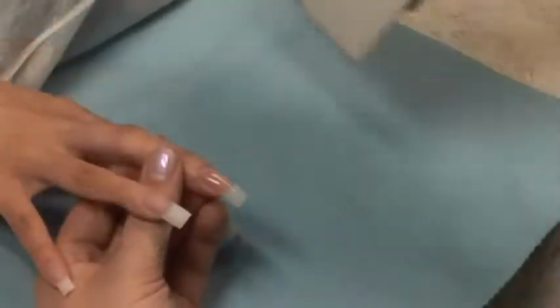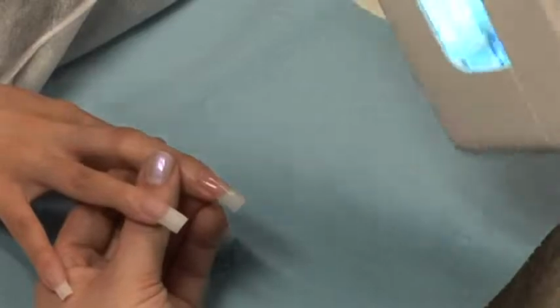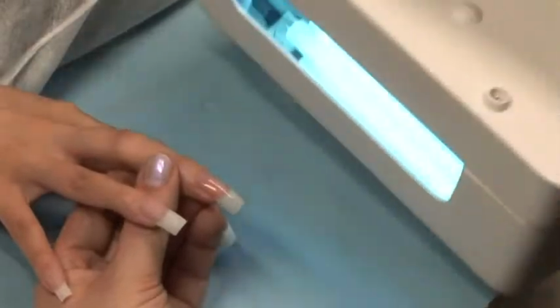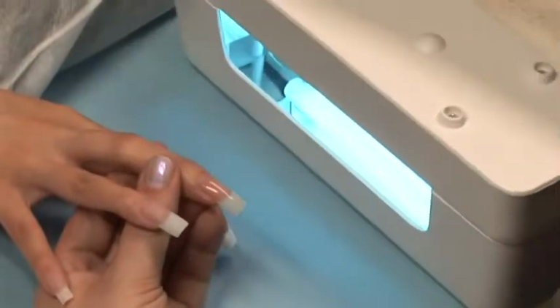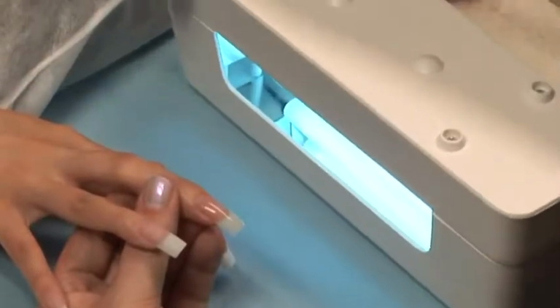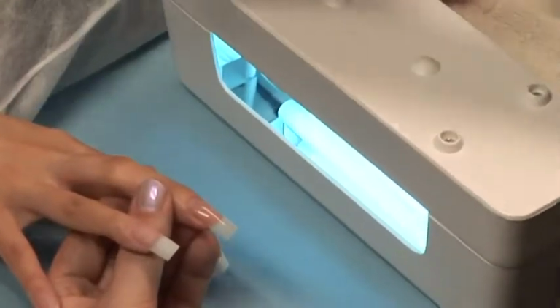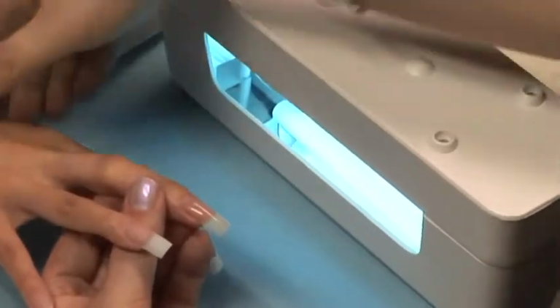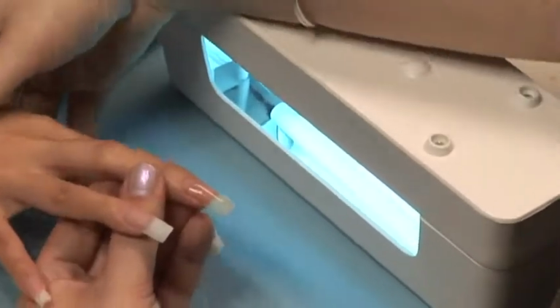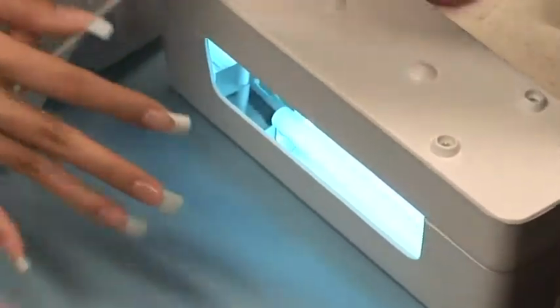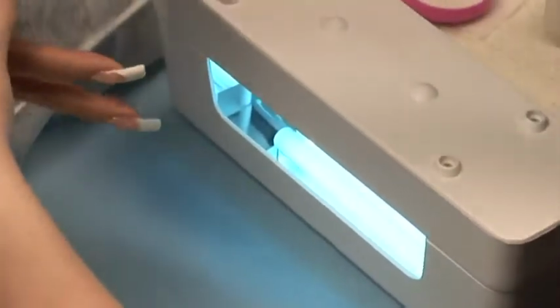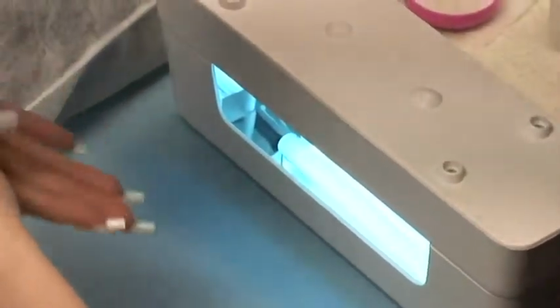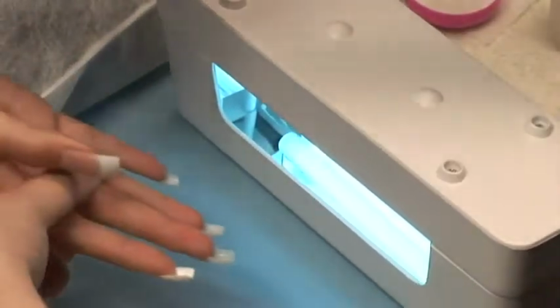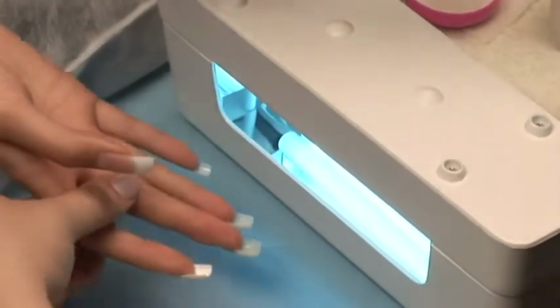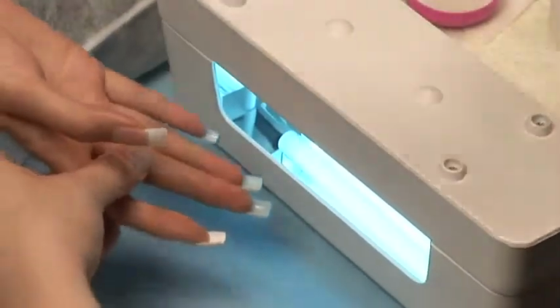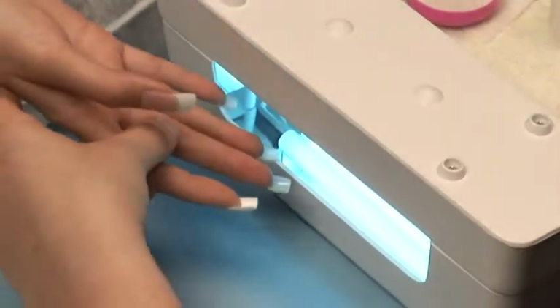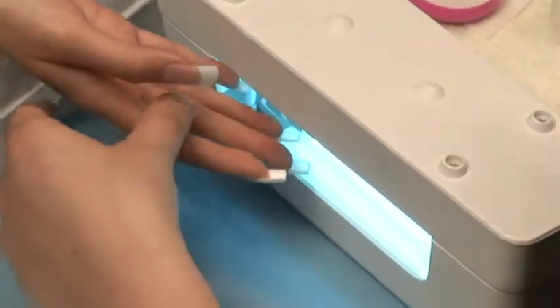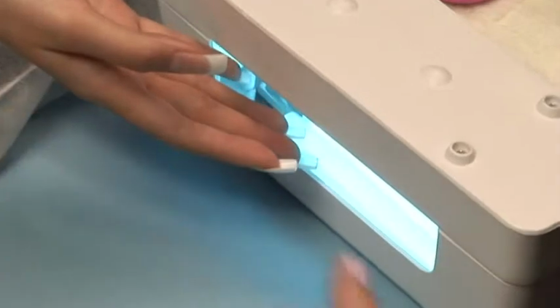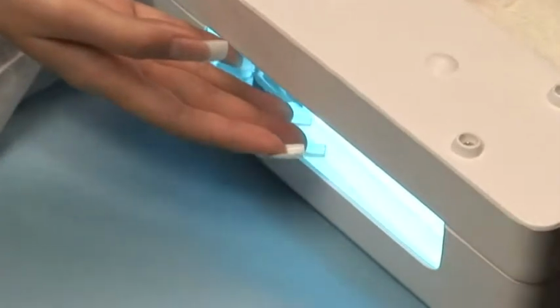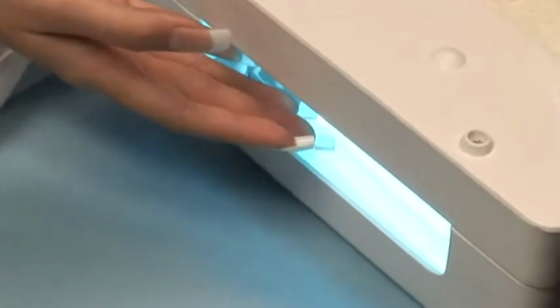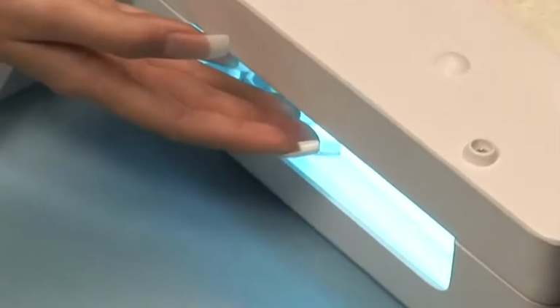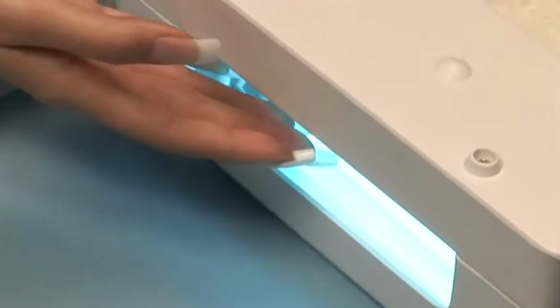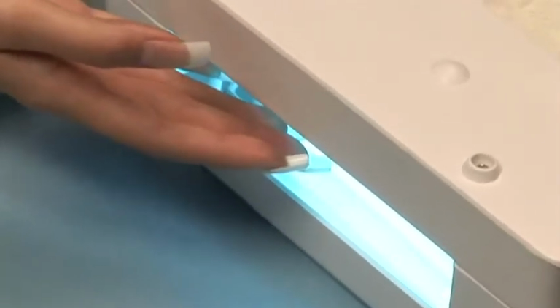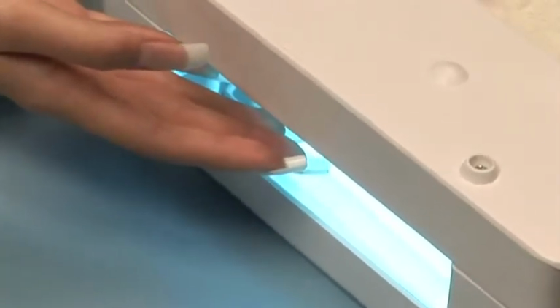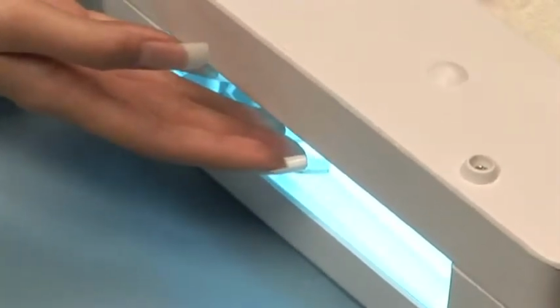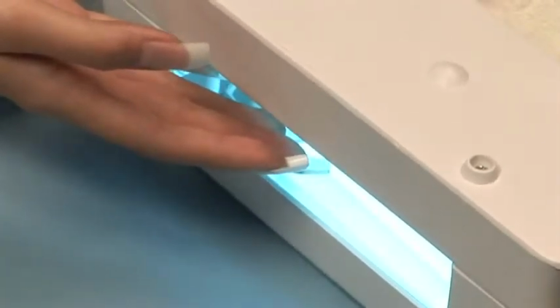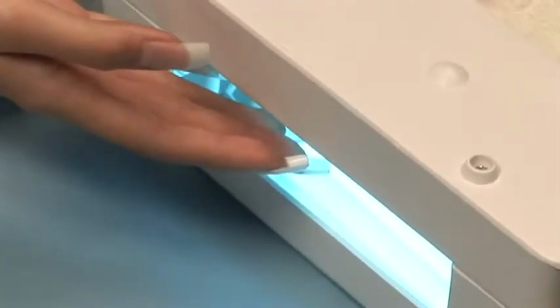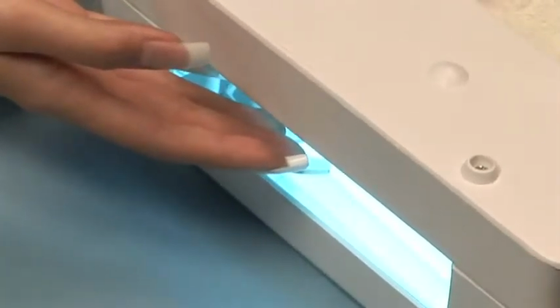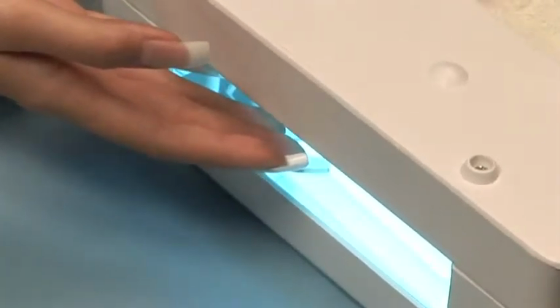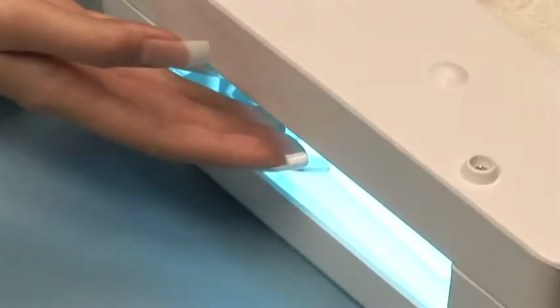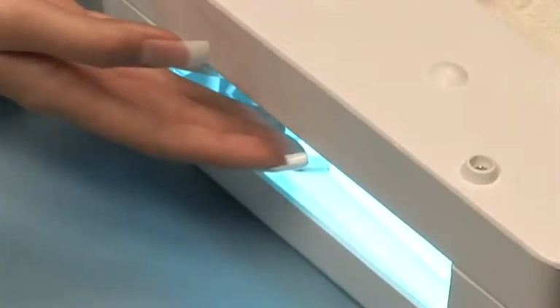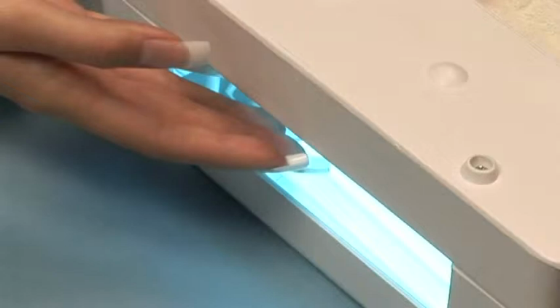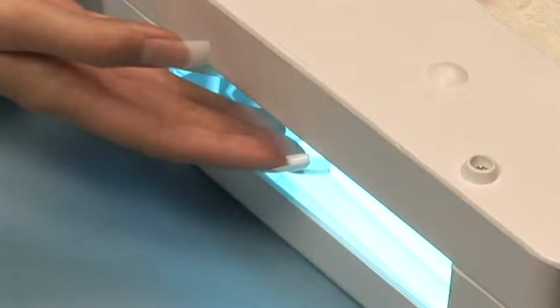Turn both the UV light and your client's hand upside down and cure in the light for 2 minutes. This will keep that gel right at the arch location and use gravity to keep that arch in place.